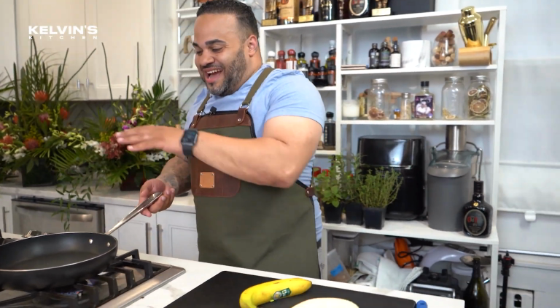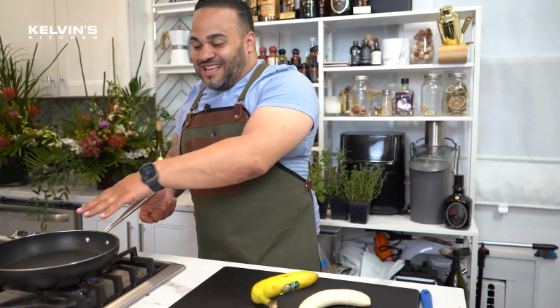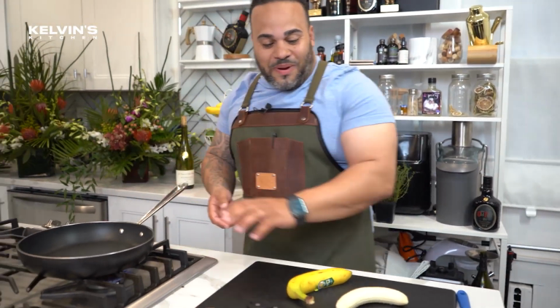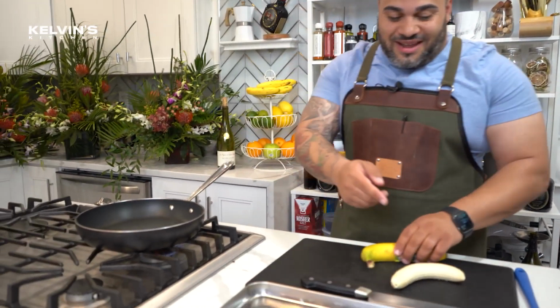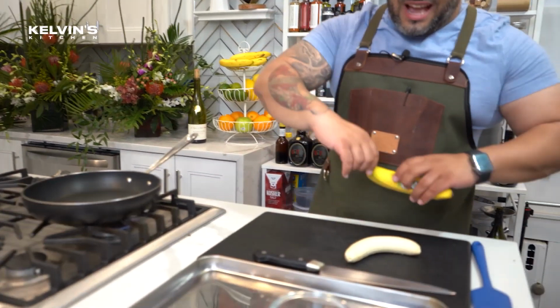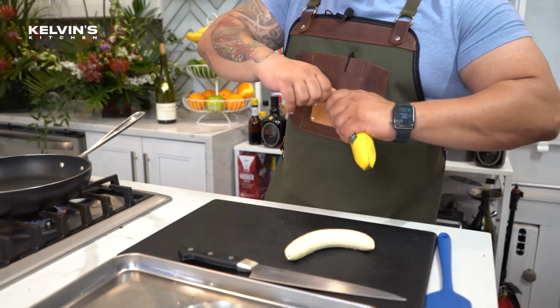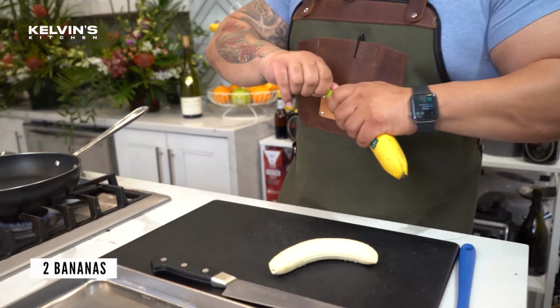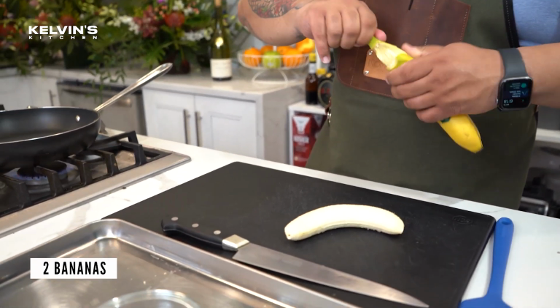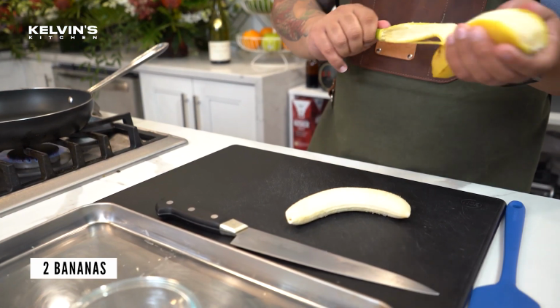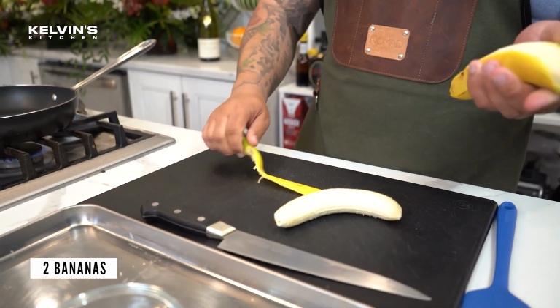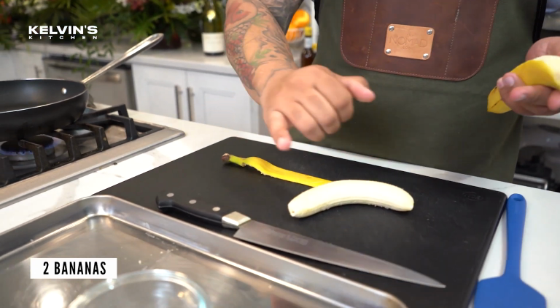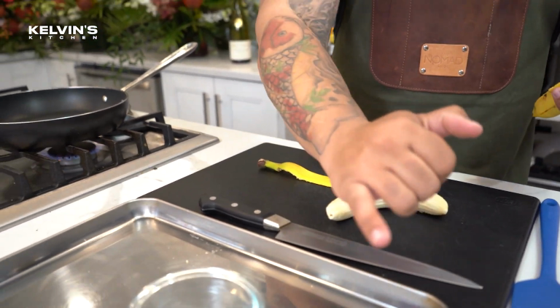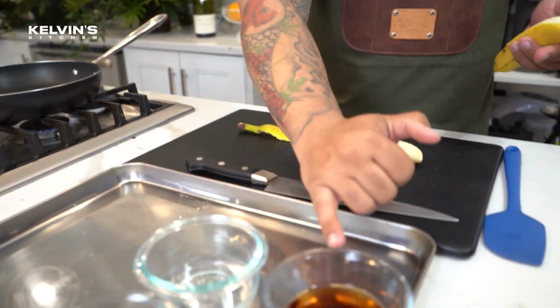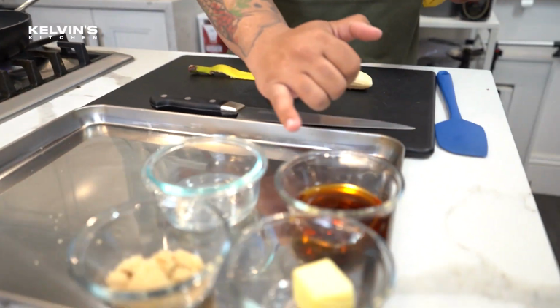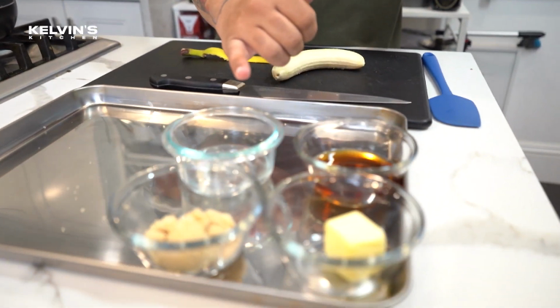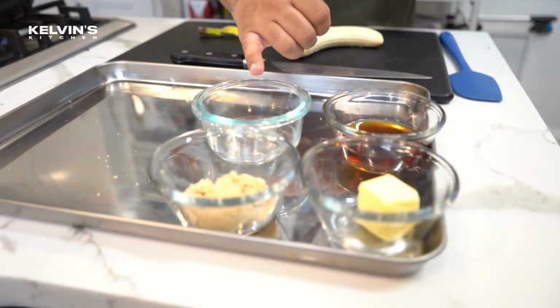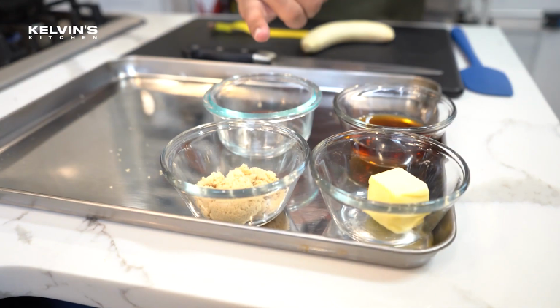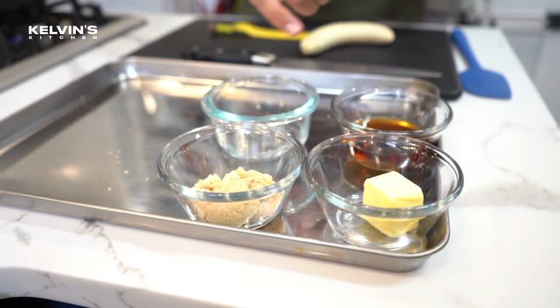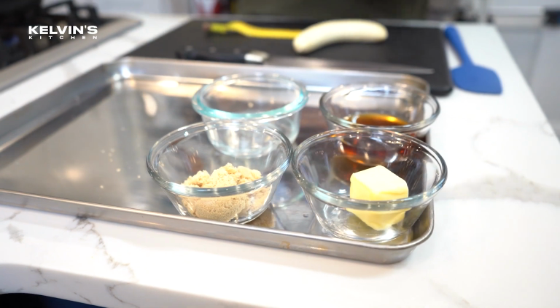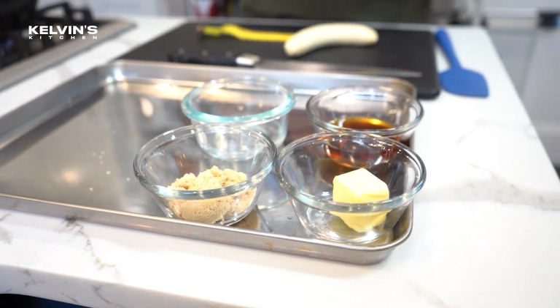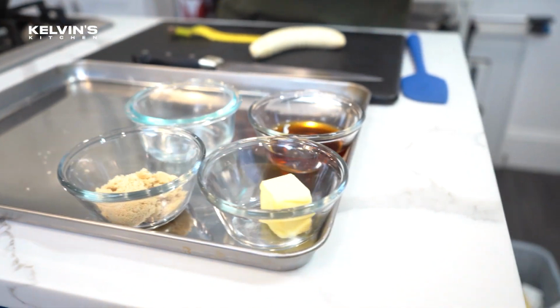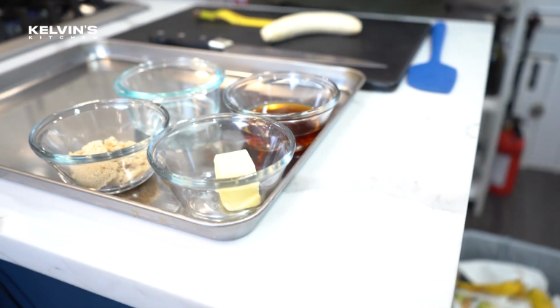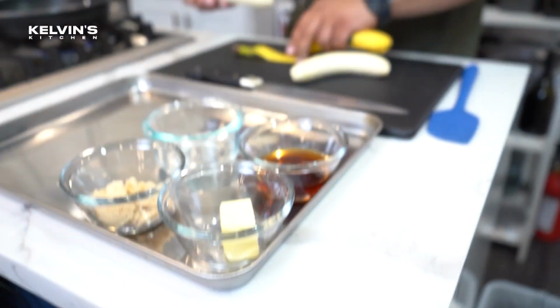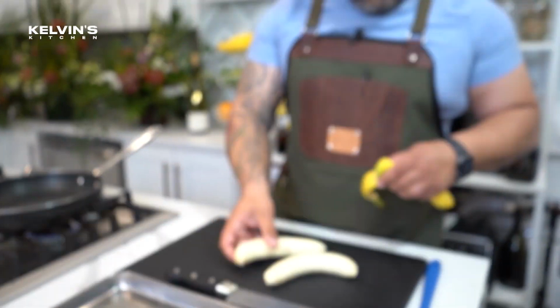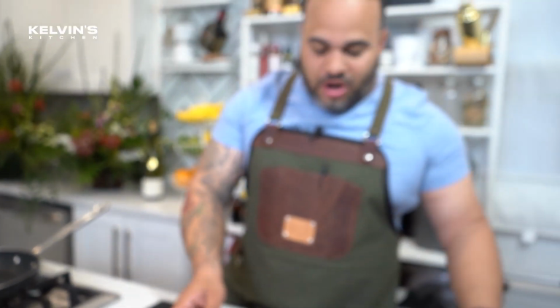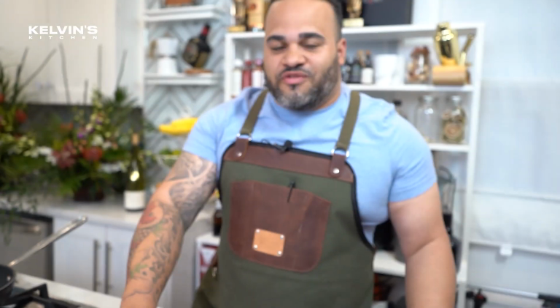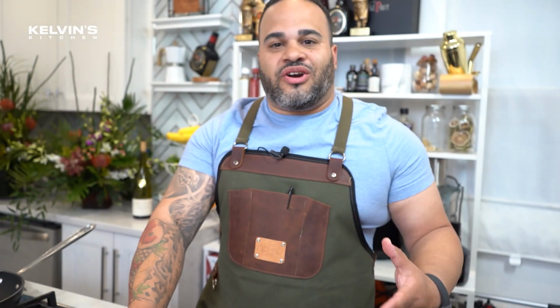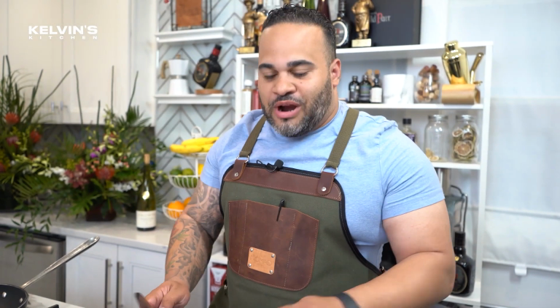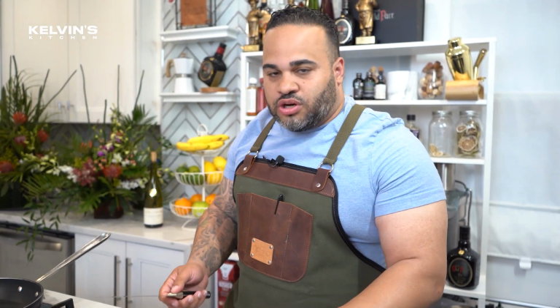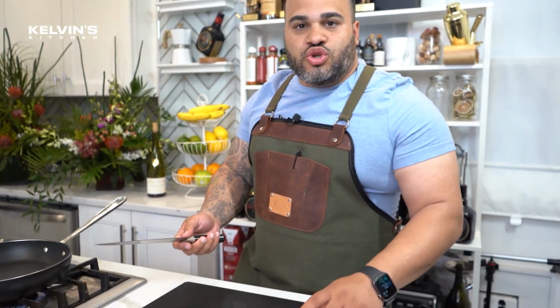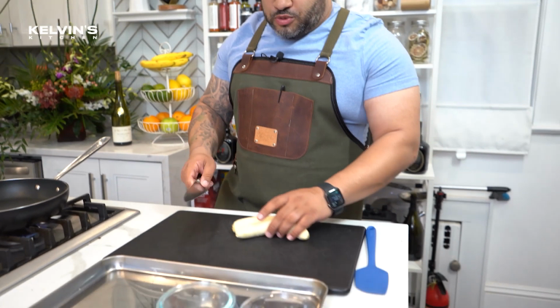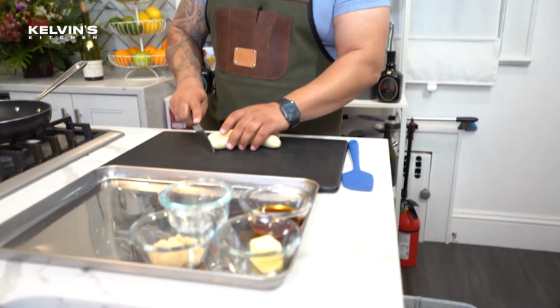I got a nice little pan, I got my two bananas. We got four different ingredients: dark rum, banana liqueur, brown sugar, butter. We have equal parts of butter and brown sugar, two tablespoons of each.